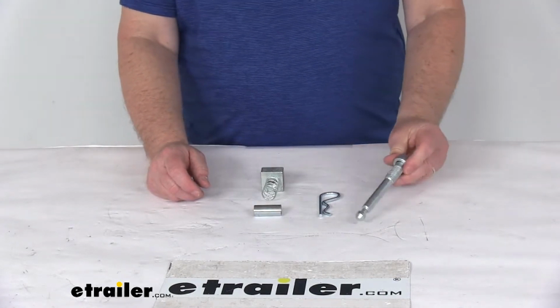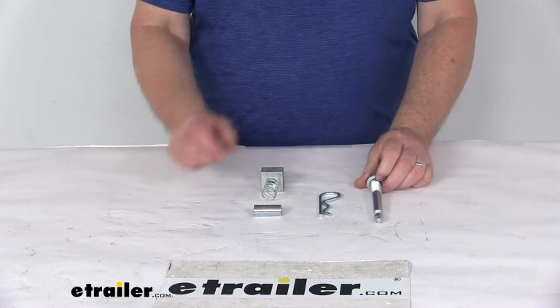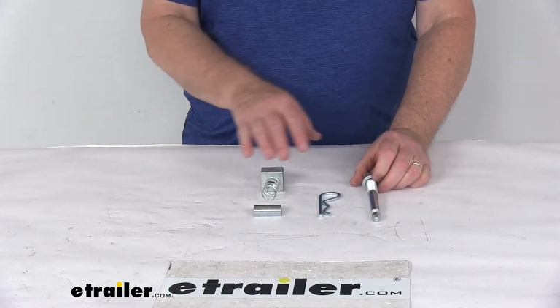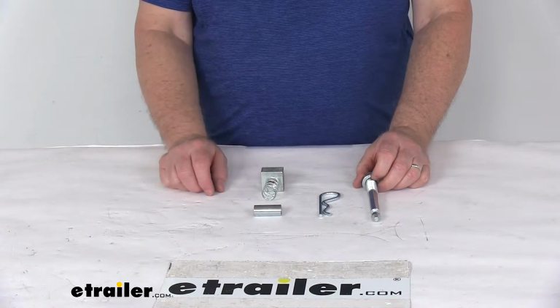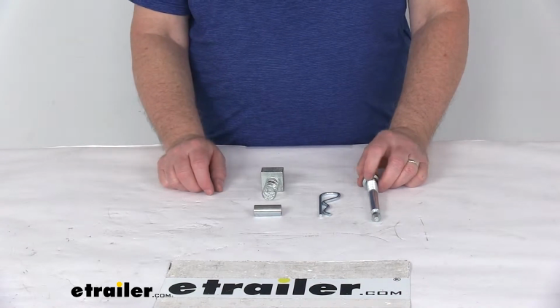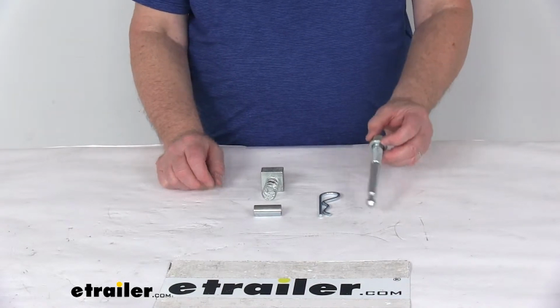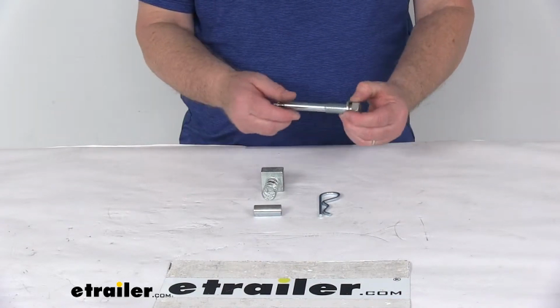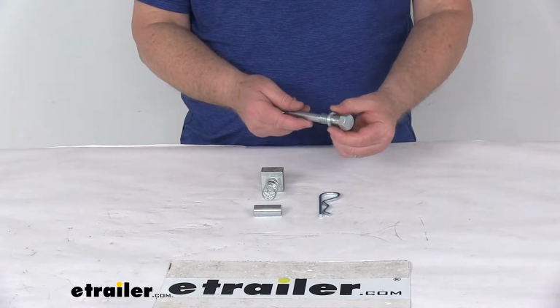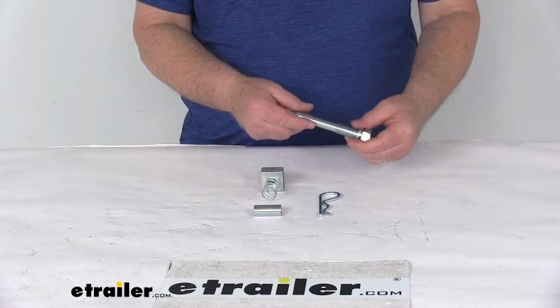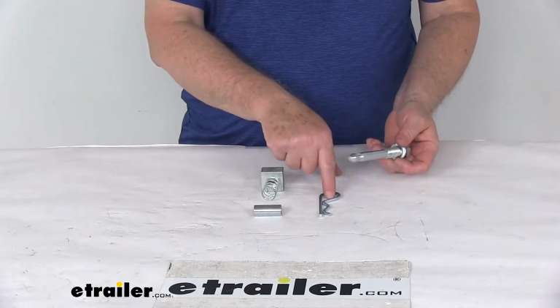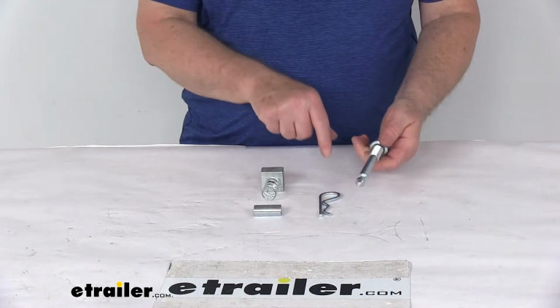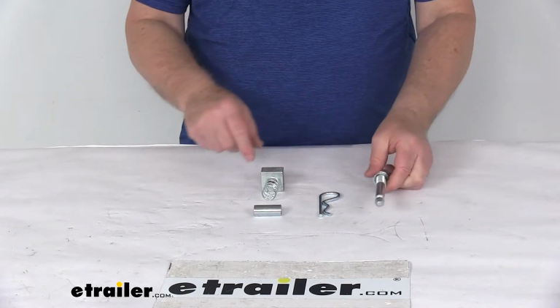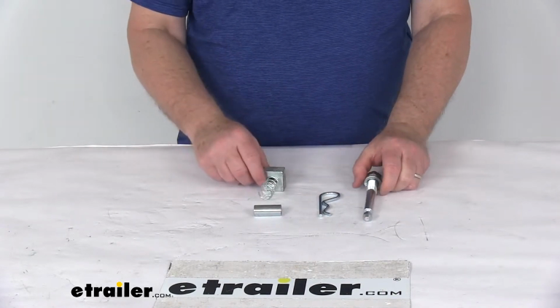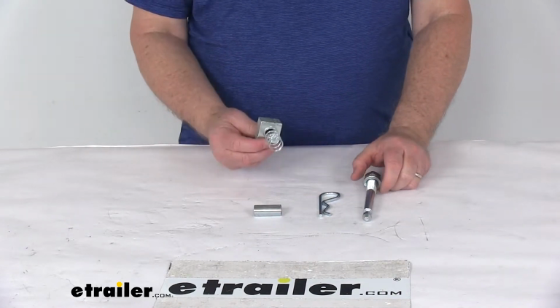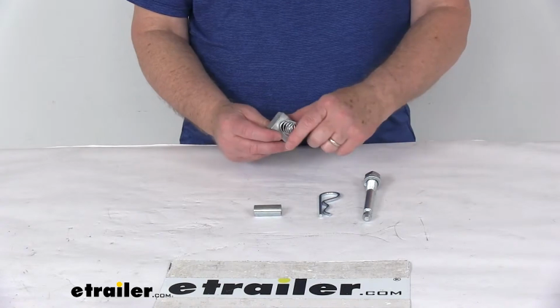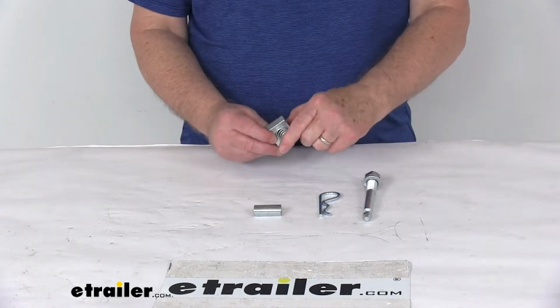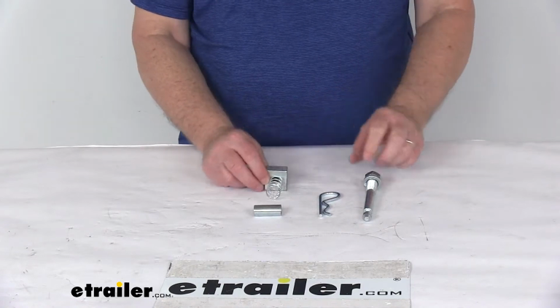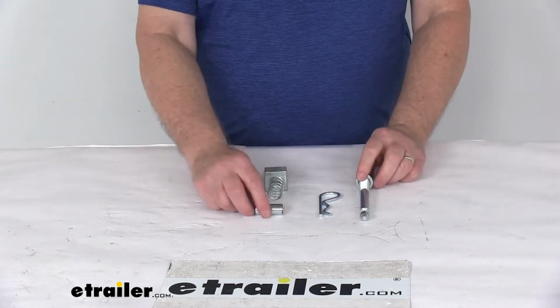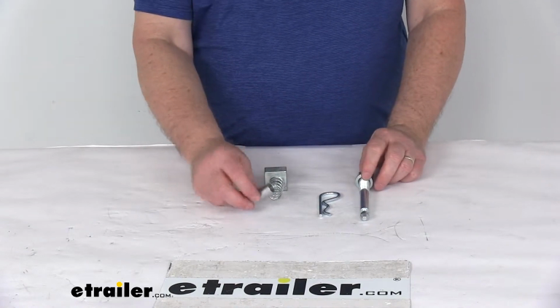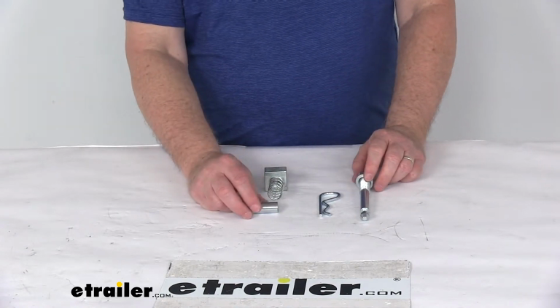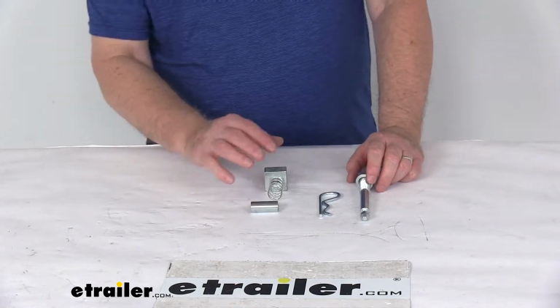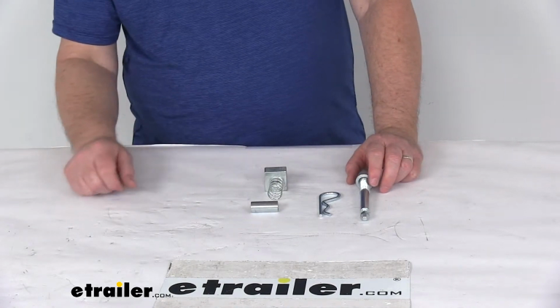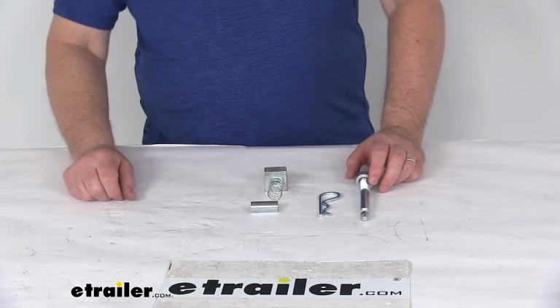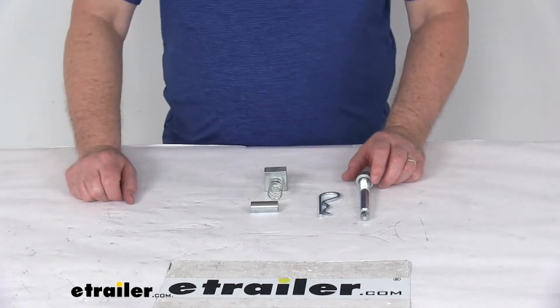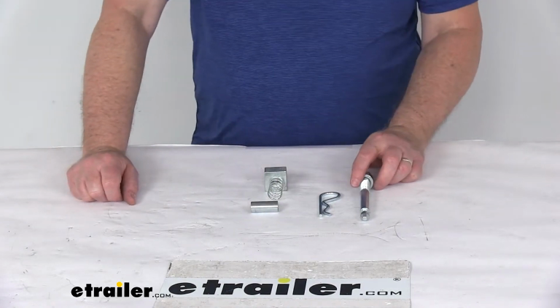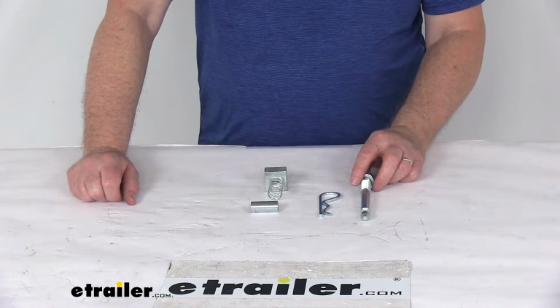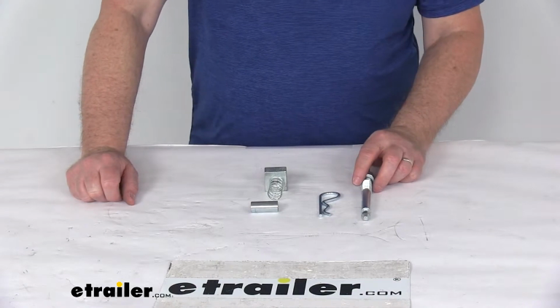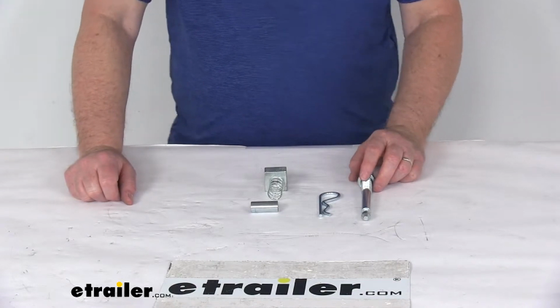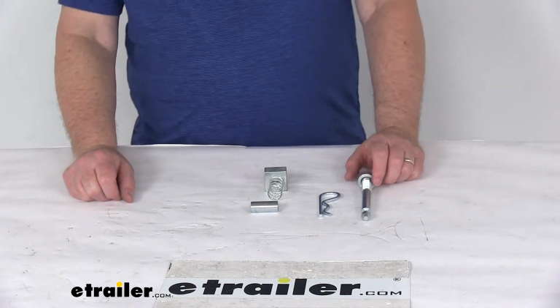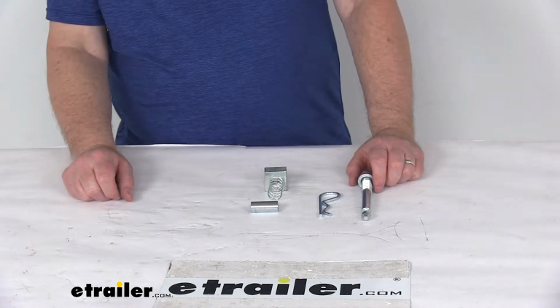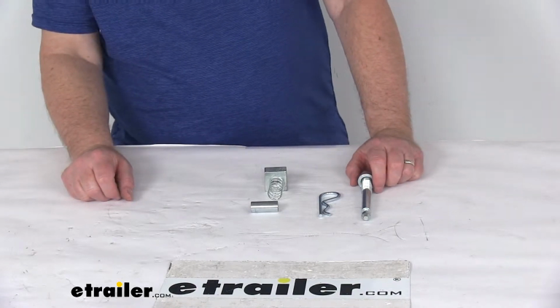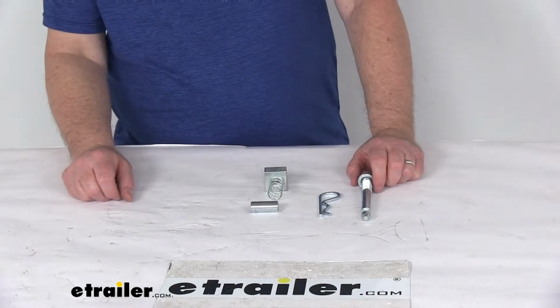It does include all these parts laid out here on the table: the threaded bolt with the washer and the clip, the threaded block with a spring attached, and the sleeve. It is a sturdy steel construction, and this anti-rattle pin will help reduce play and vibration in your hitch connection.